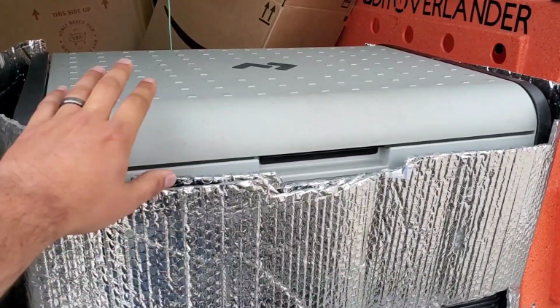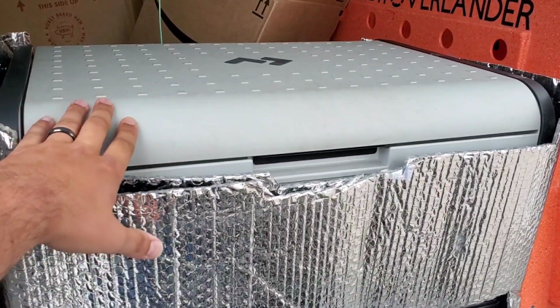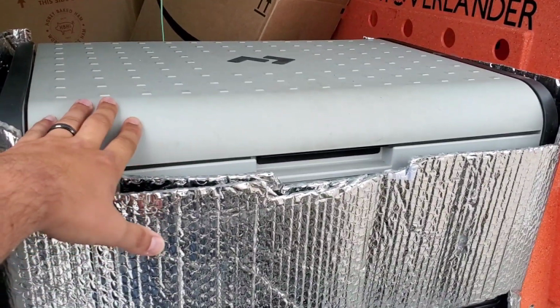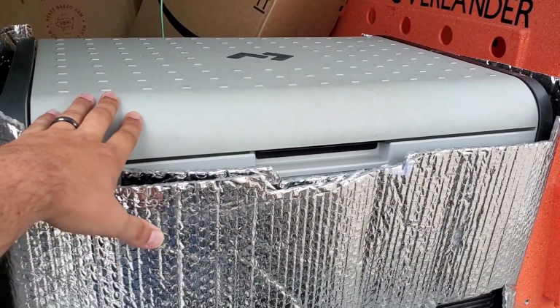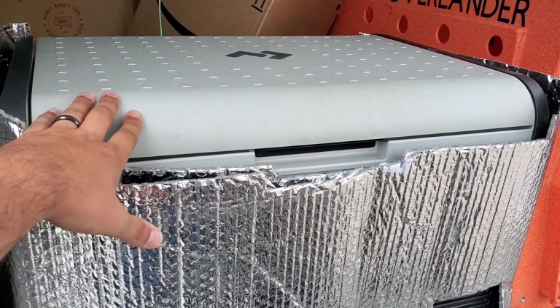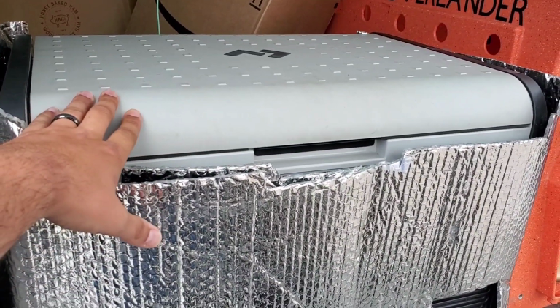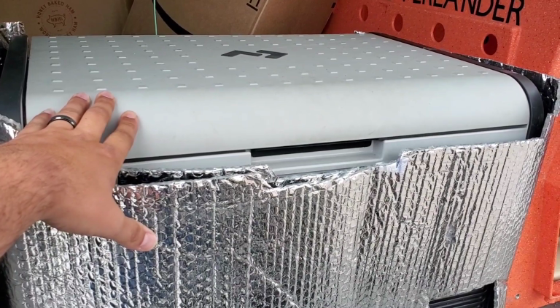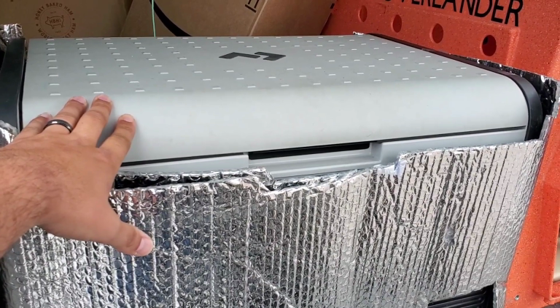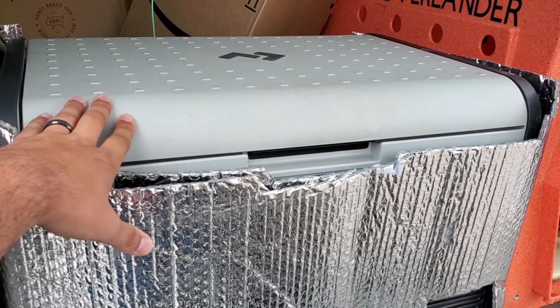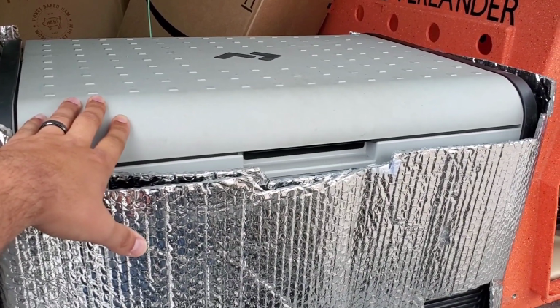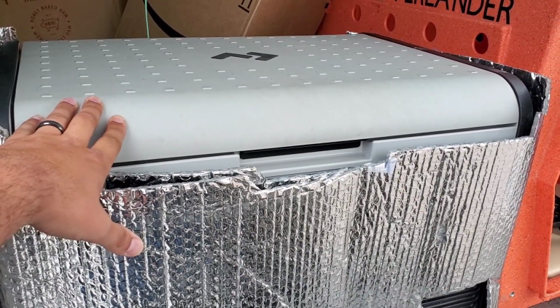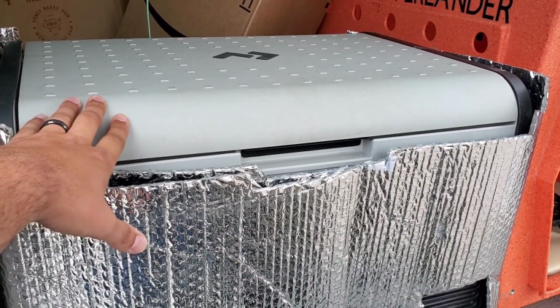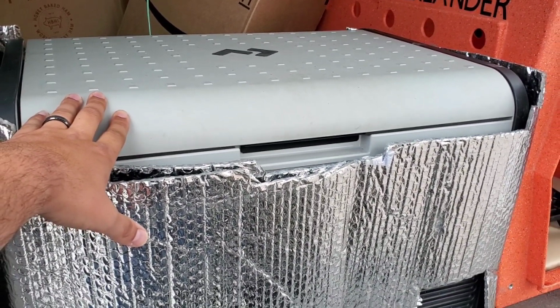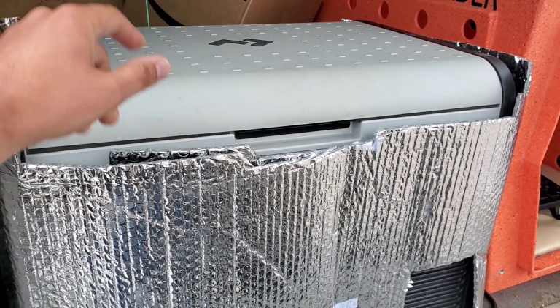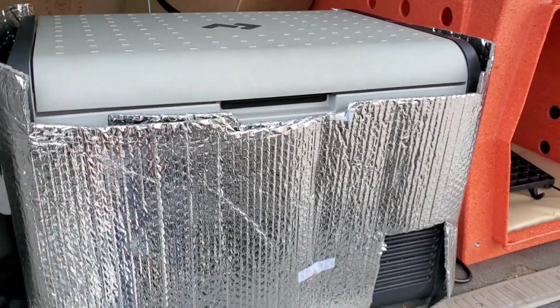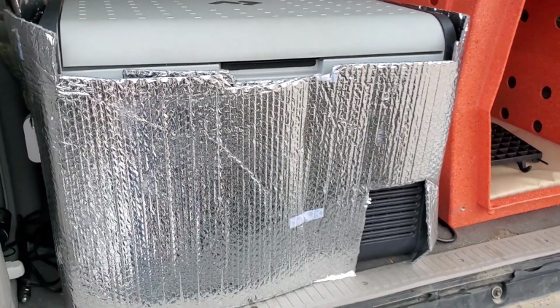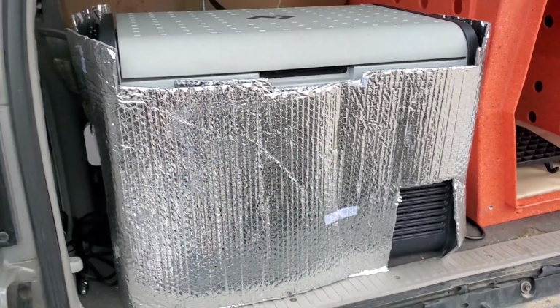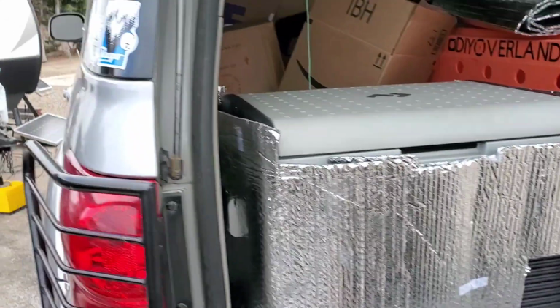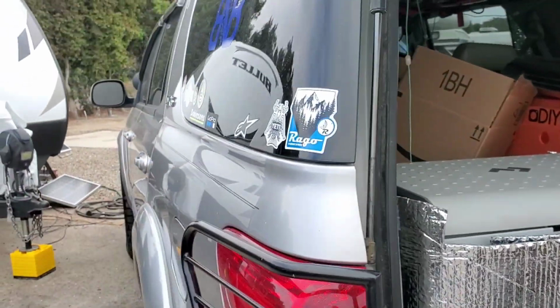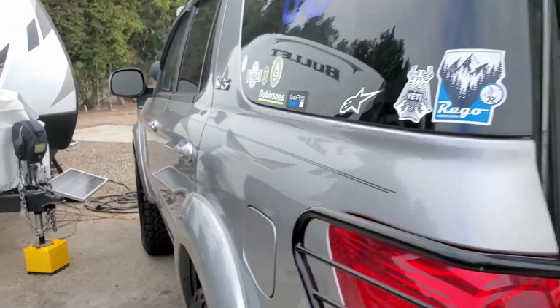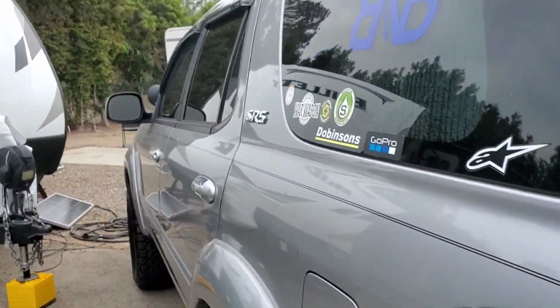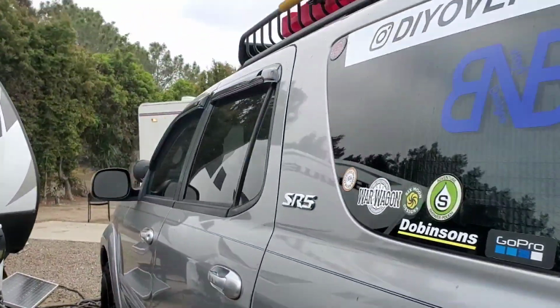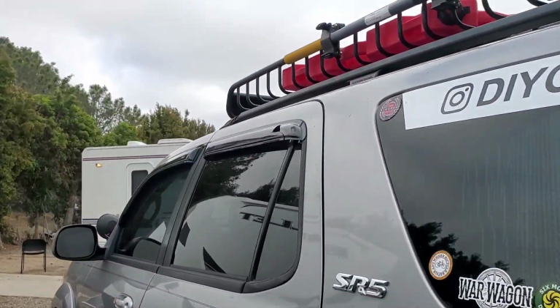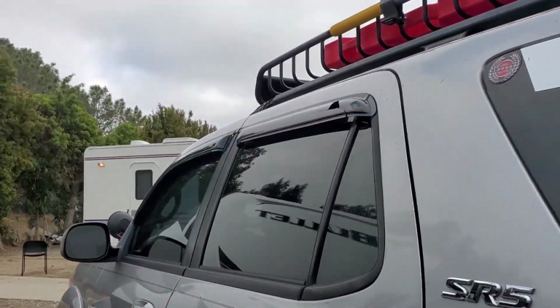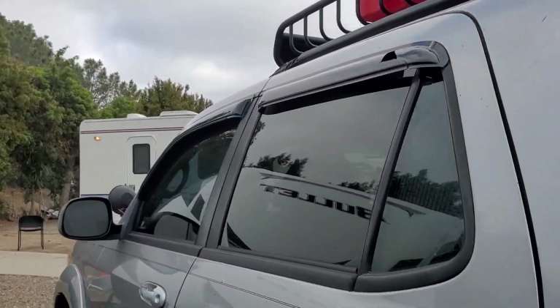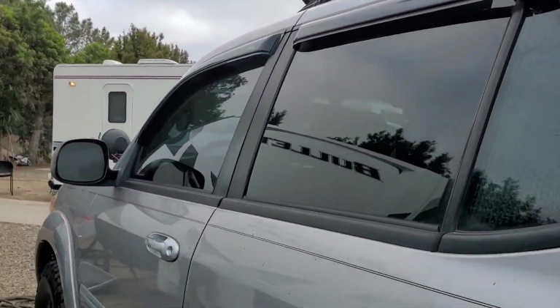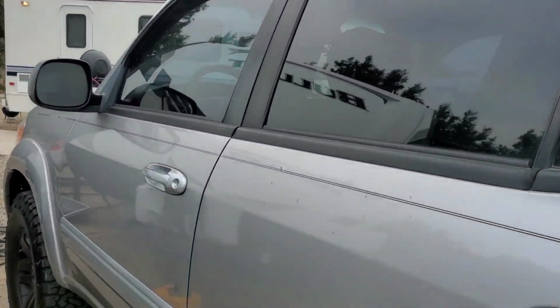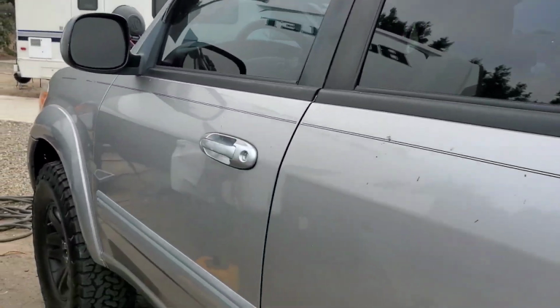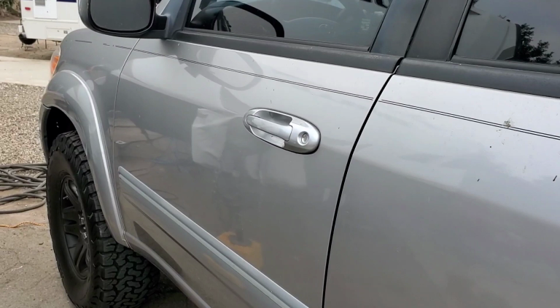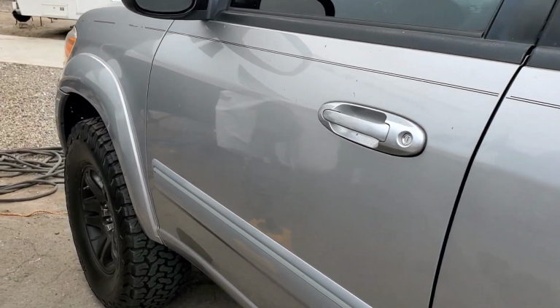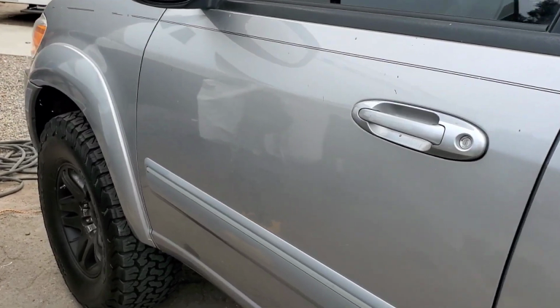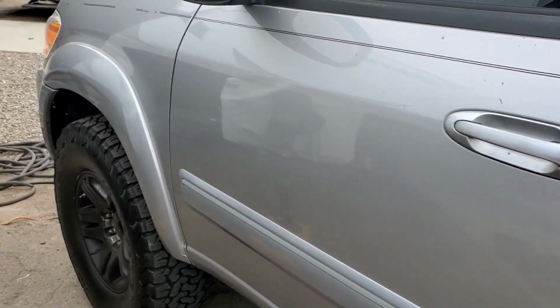Oh, and we'll talk about this later — this is the new Dometic CFX355IM. But that's it really for the exterior, besides the rain guards, and hopefully we'll be able to do some more upgrades here soon.